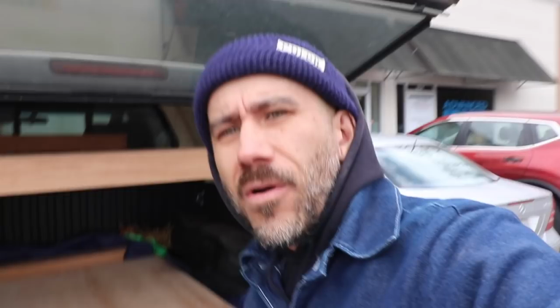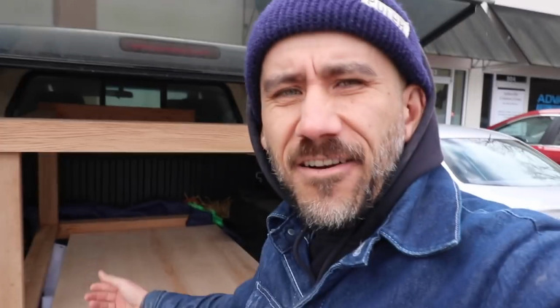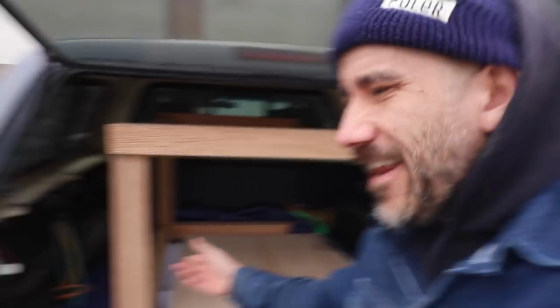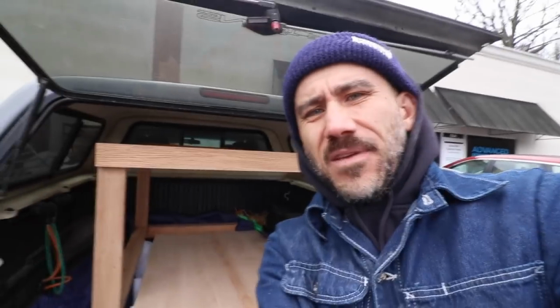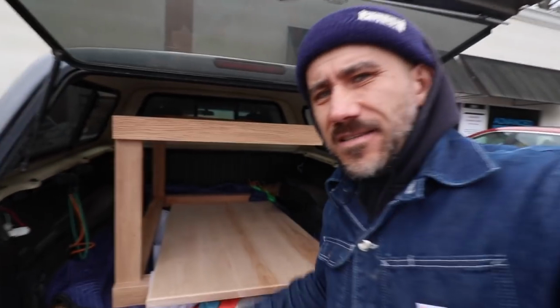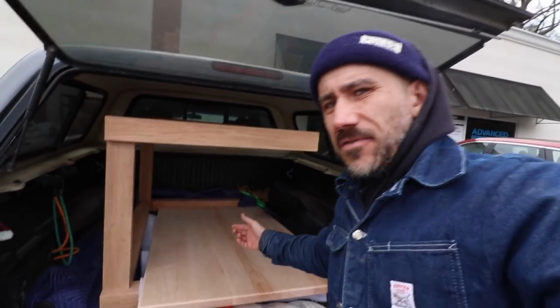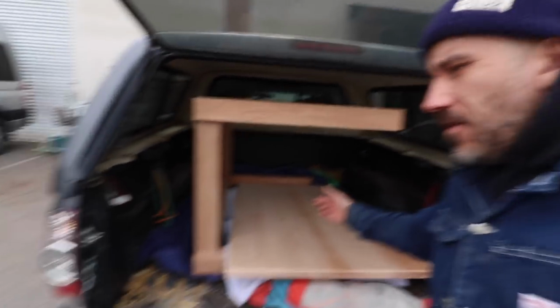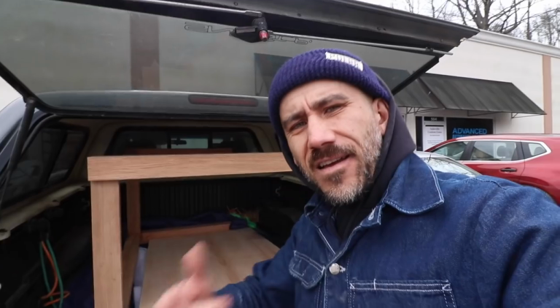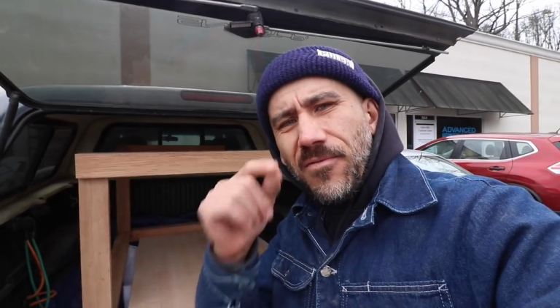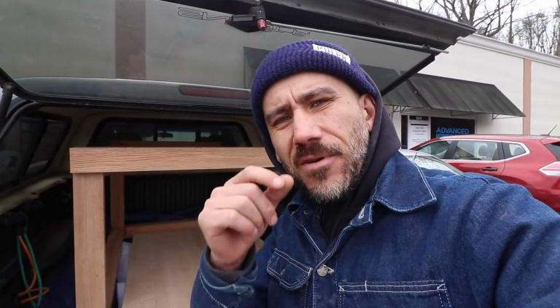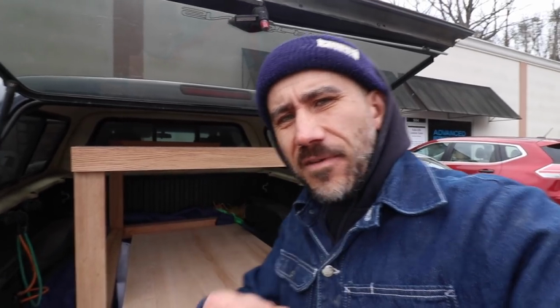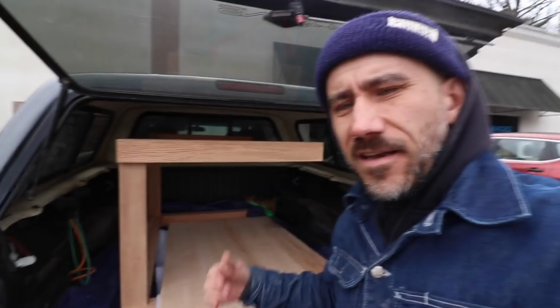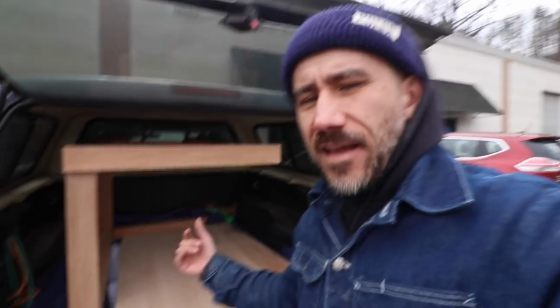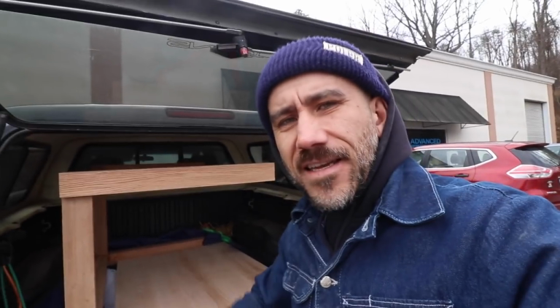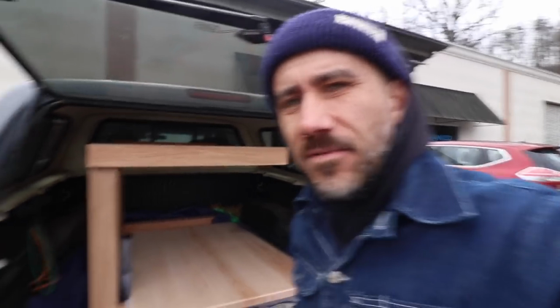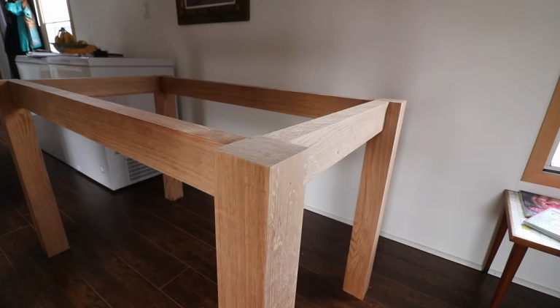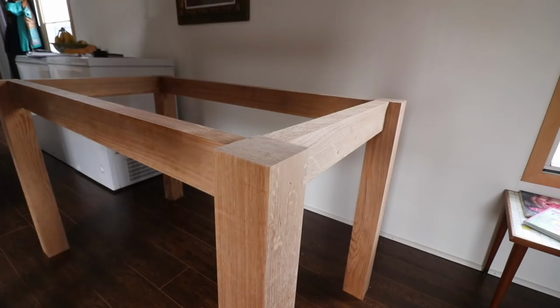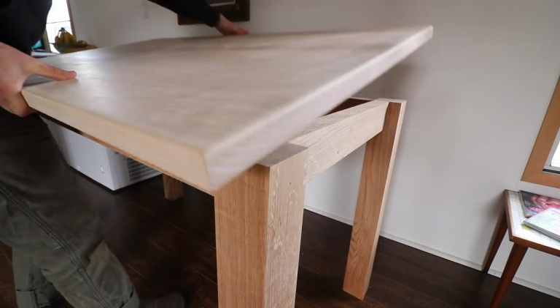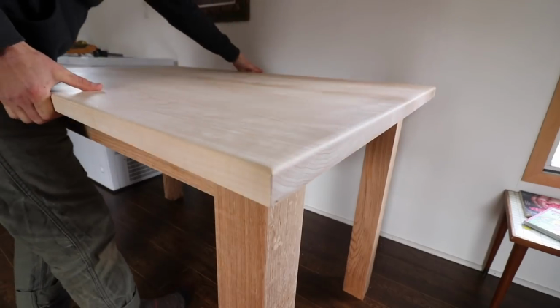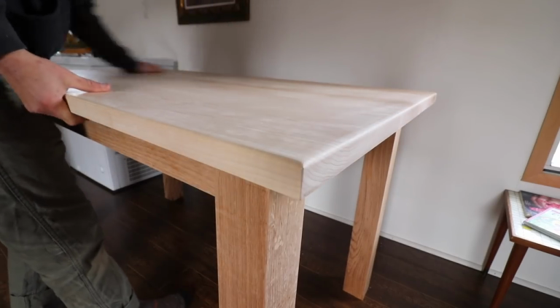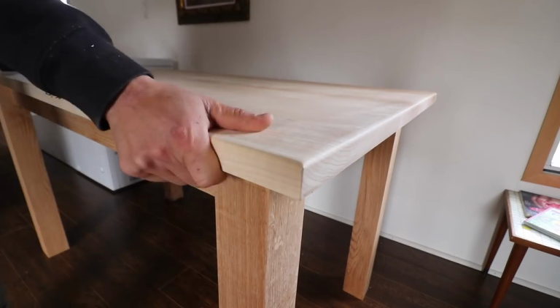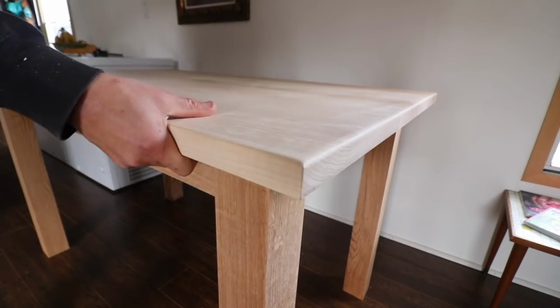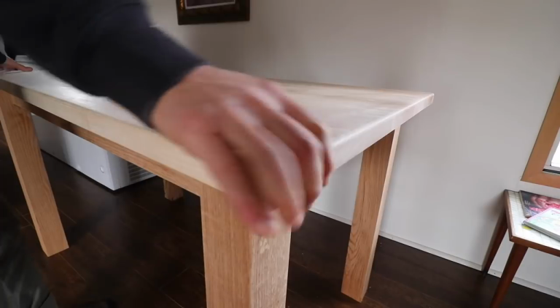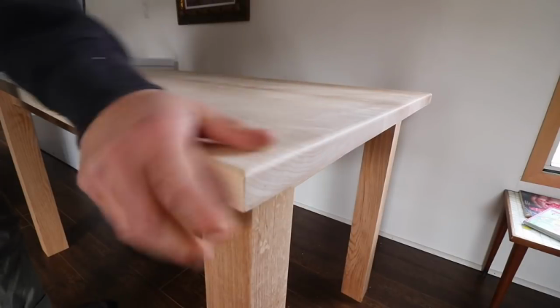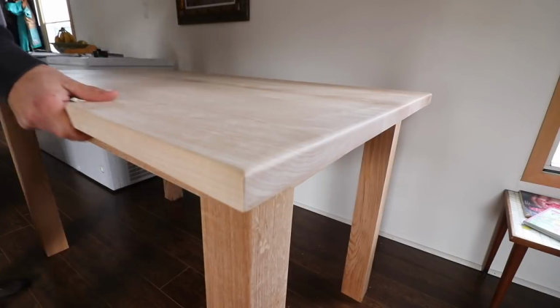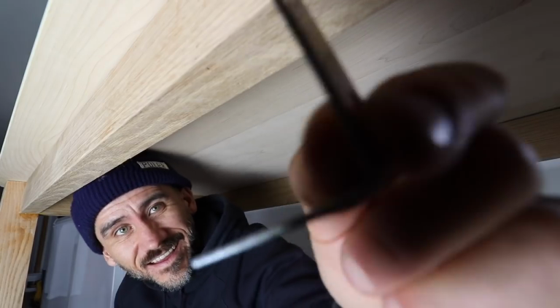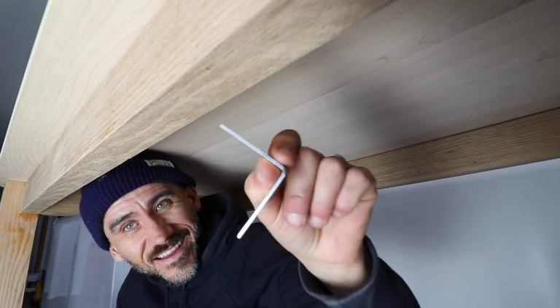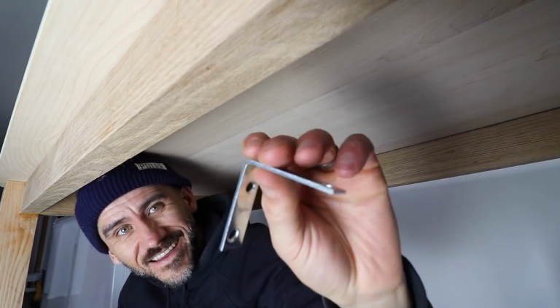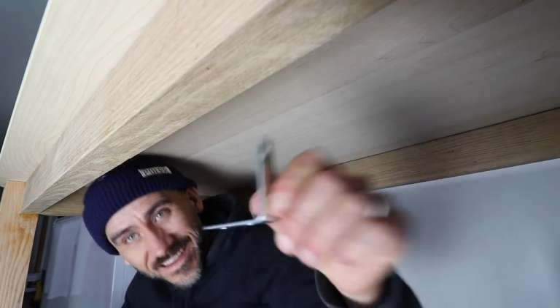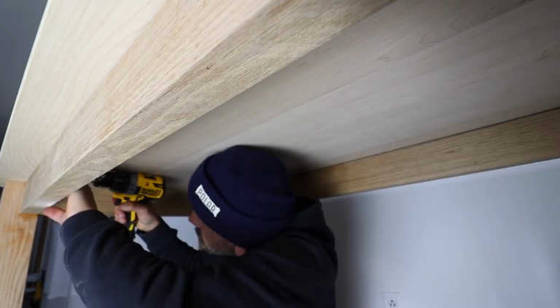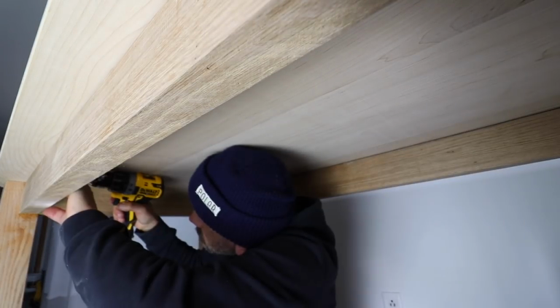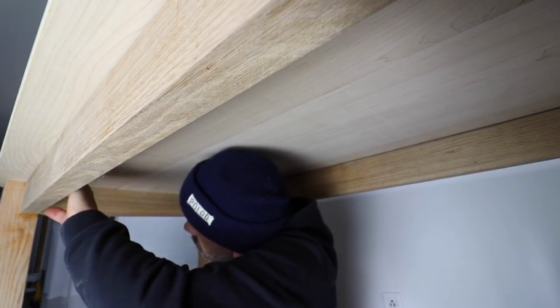That's been a beast of a build so far — we're almost done with it, now we've got to take it home. After I took it home, I put the top on and used some corner brackets to install the top onto the base.